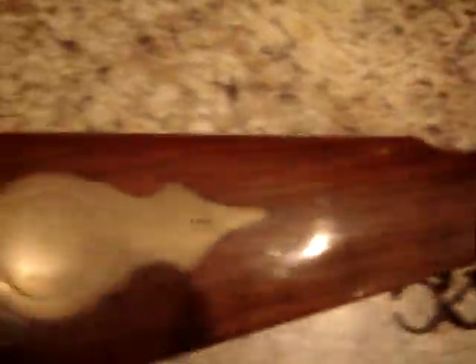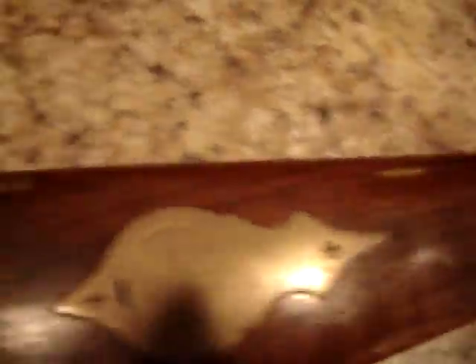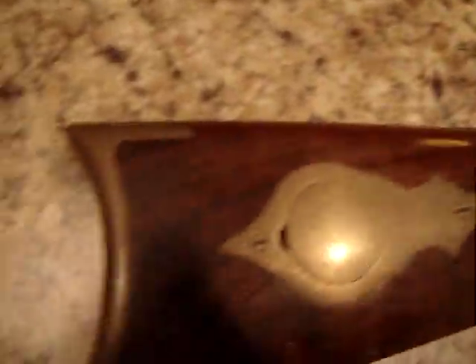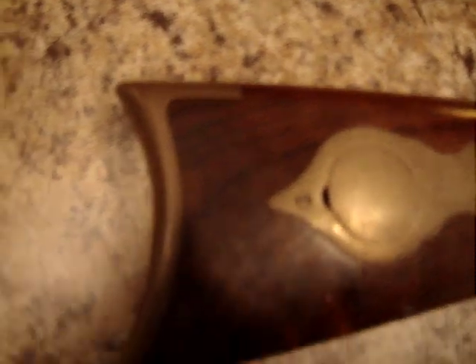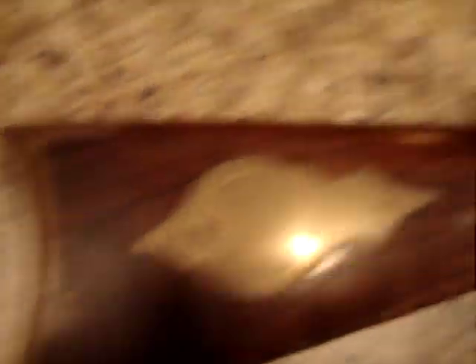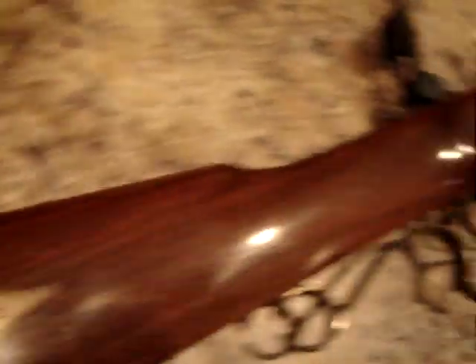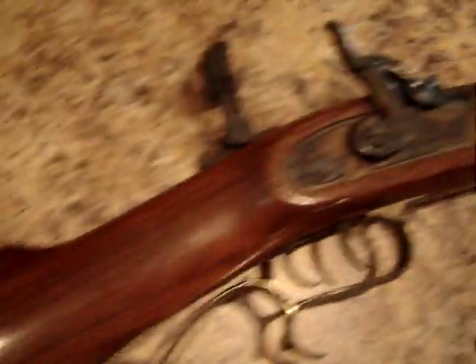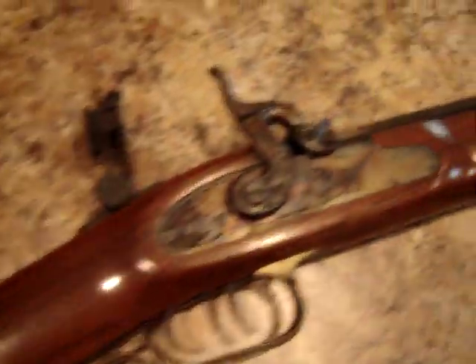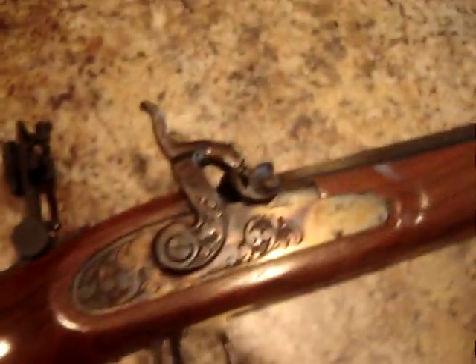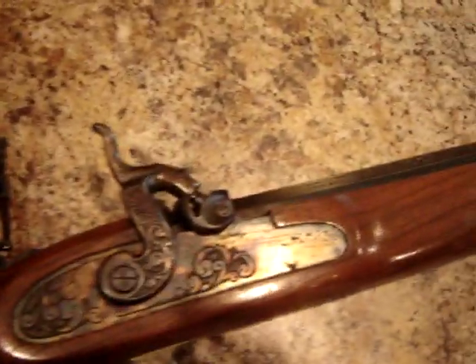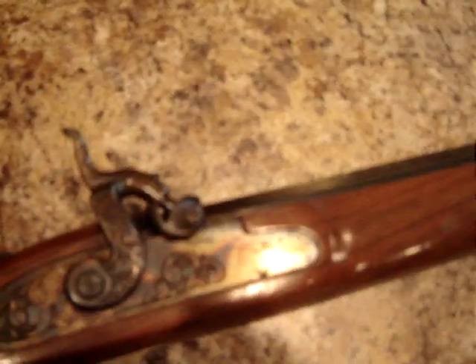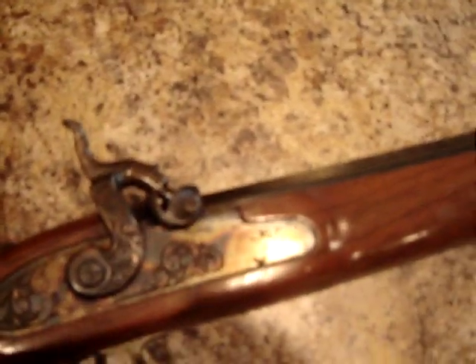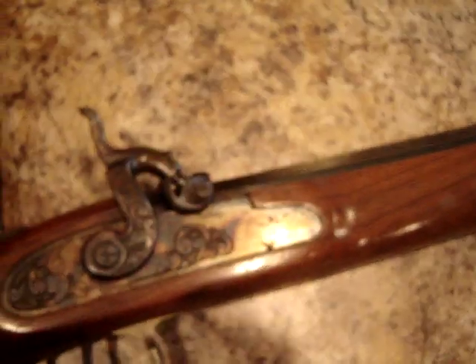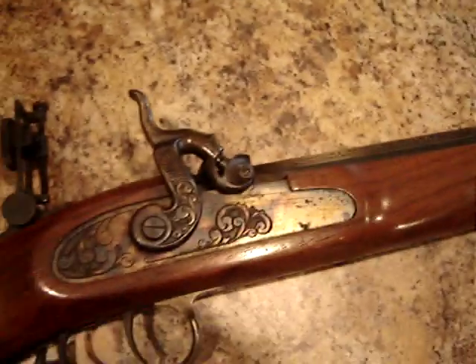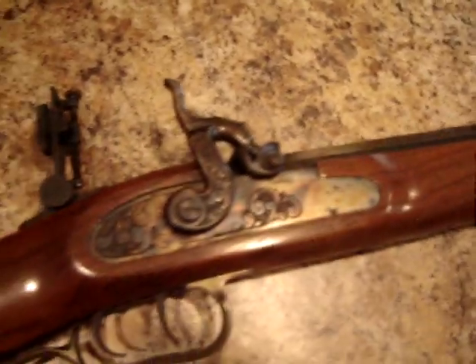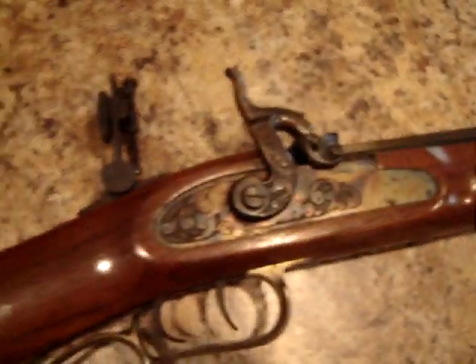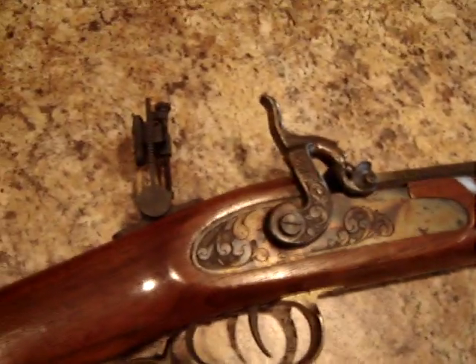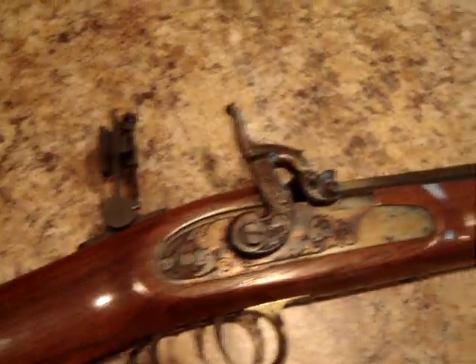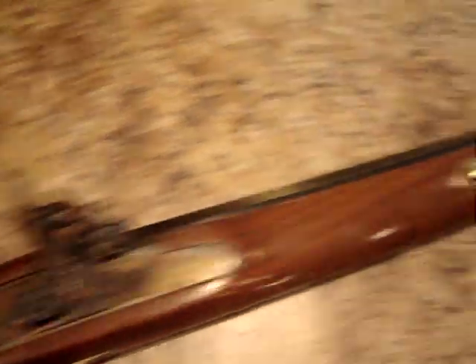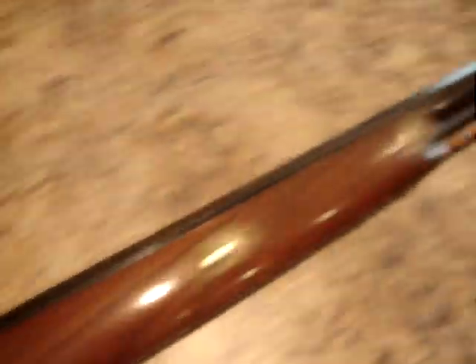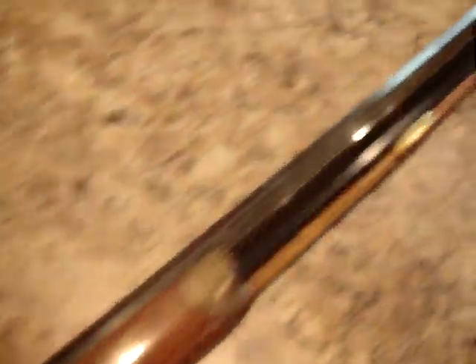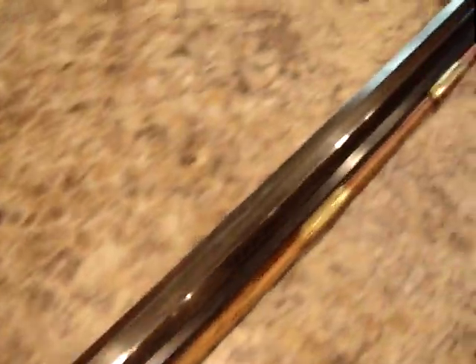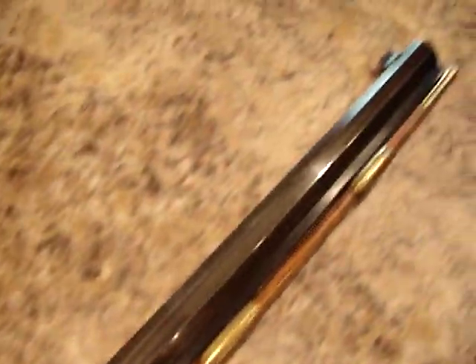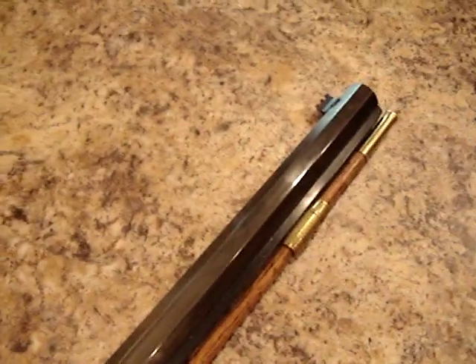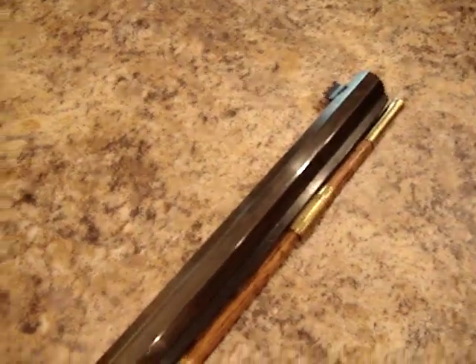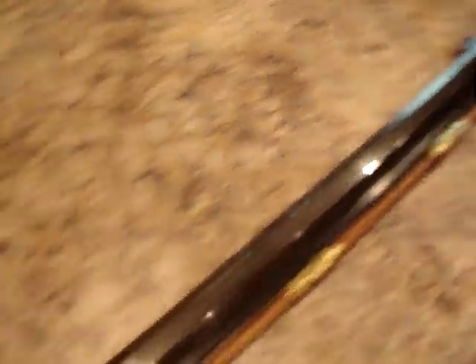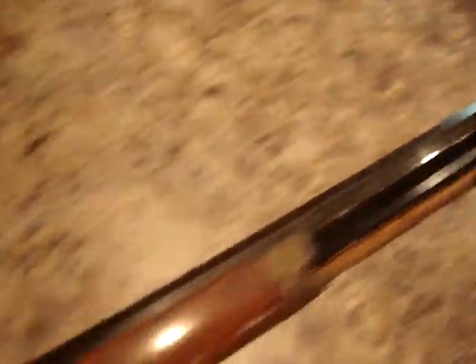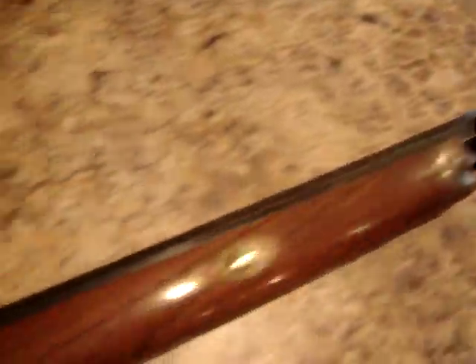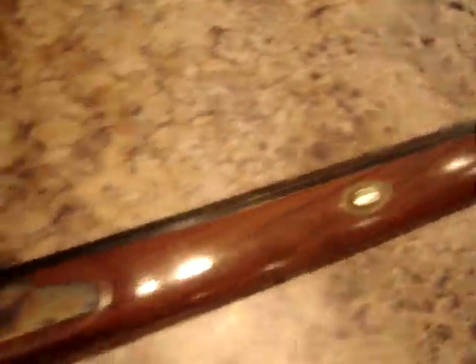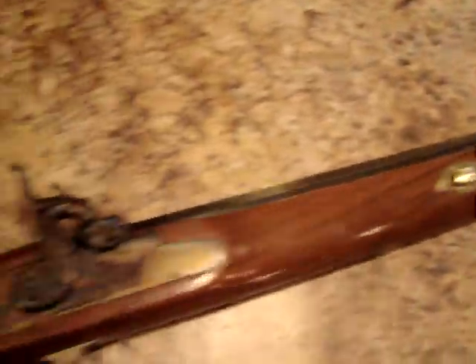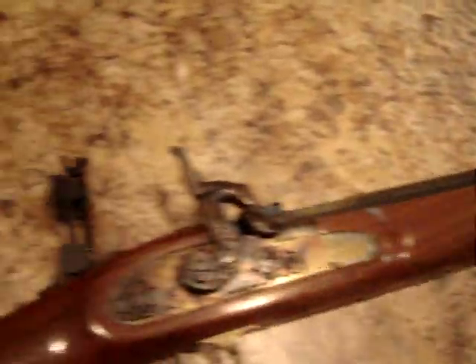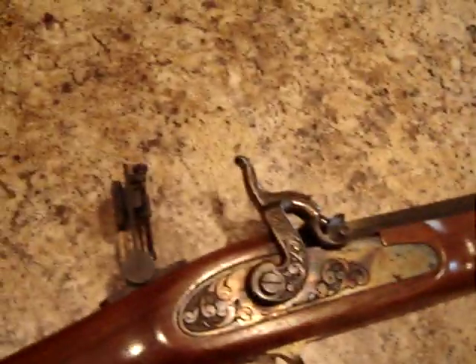Go back and see — when I first got this rifle it wasn't much to look at, and it turned out well. Can't wait to give it a try at the range.